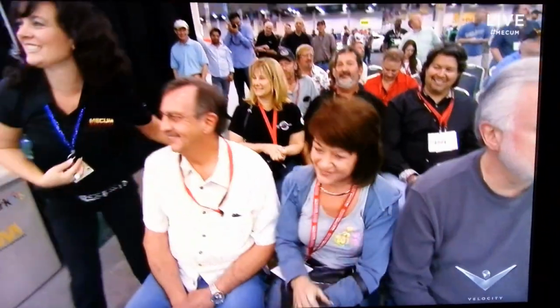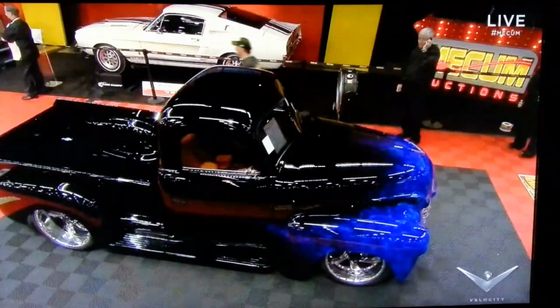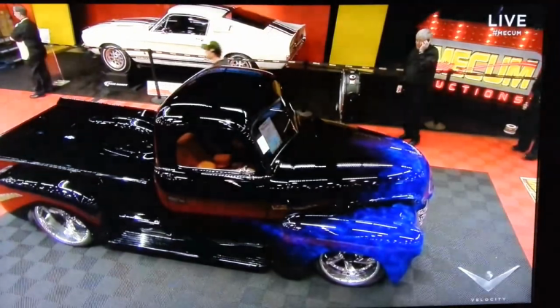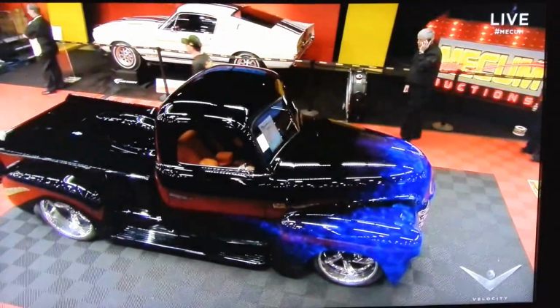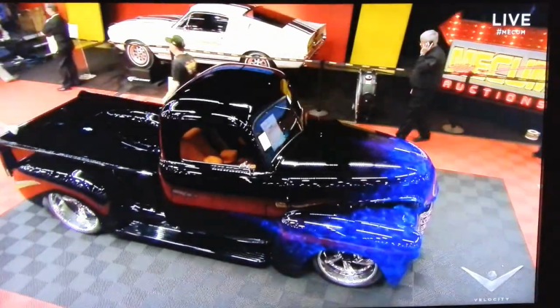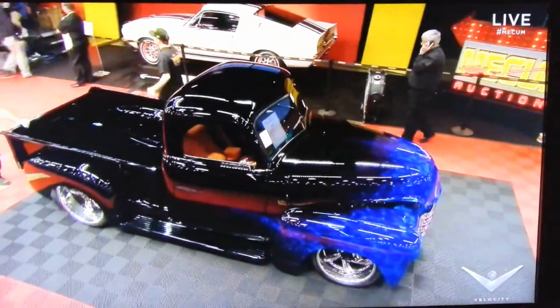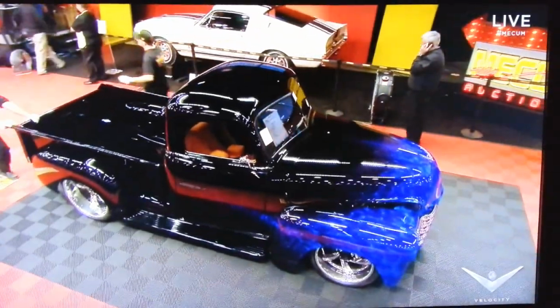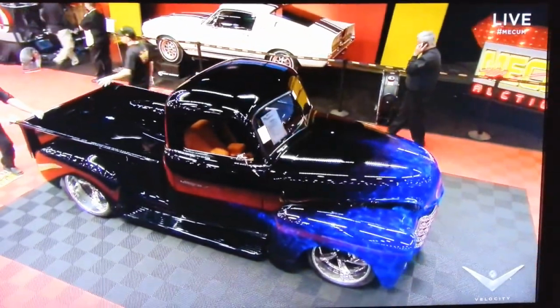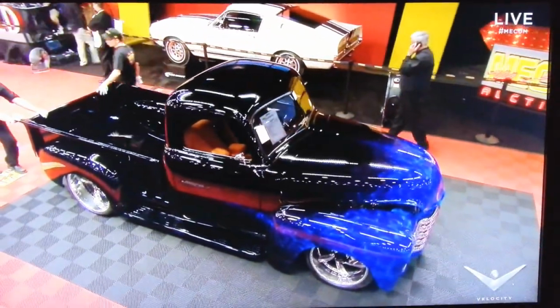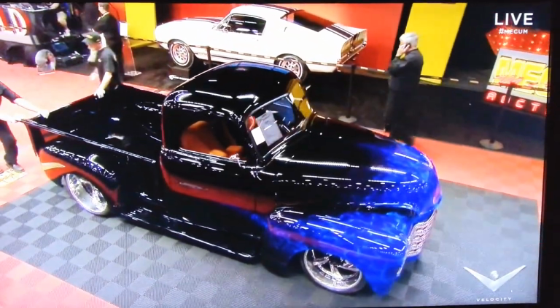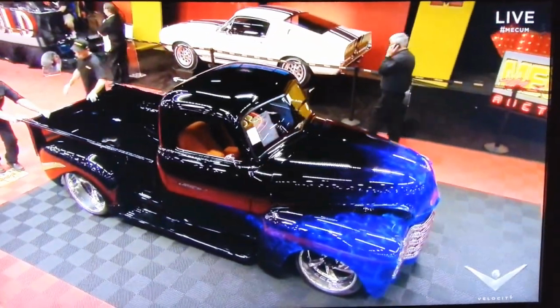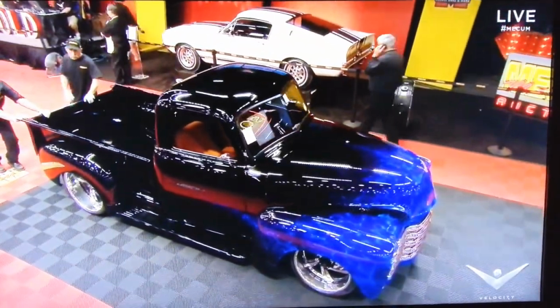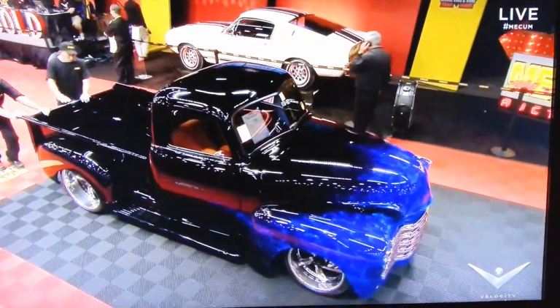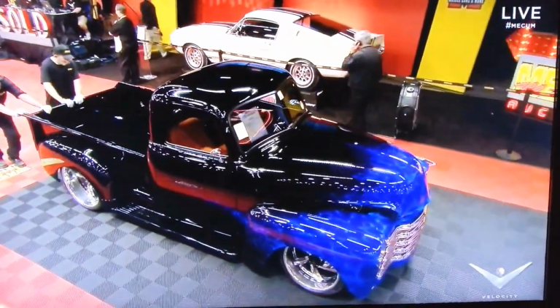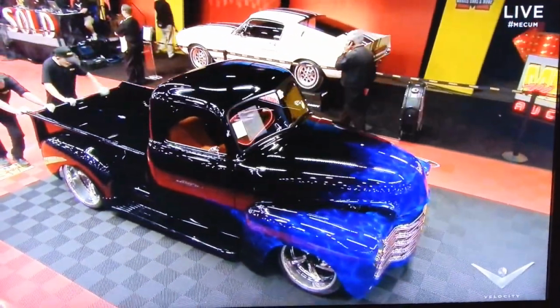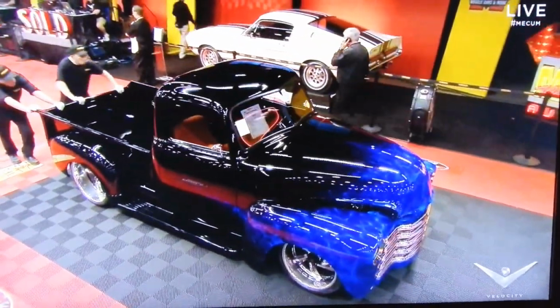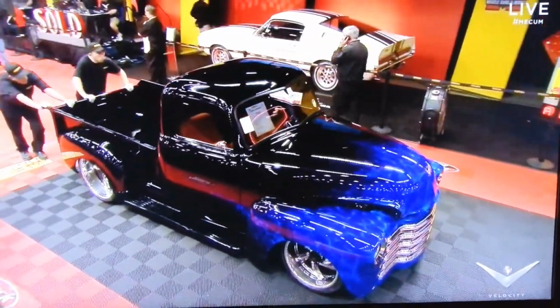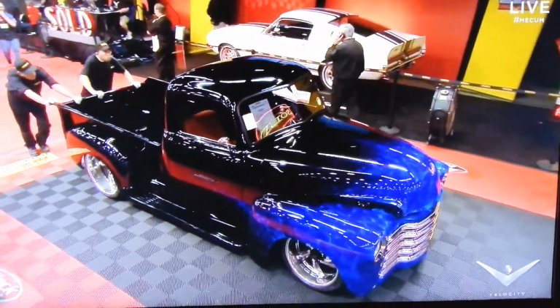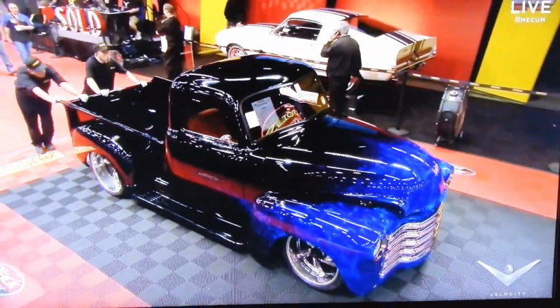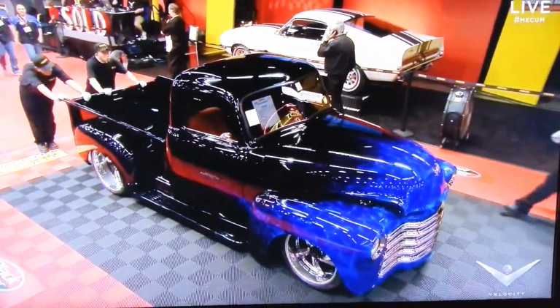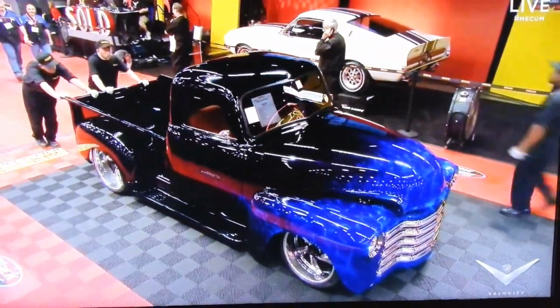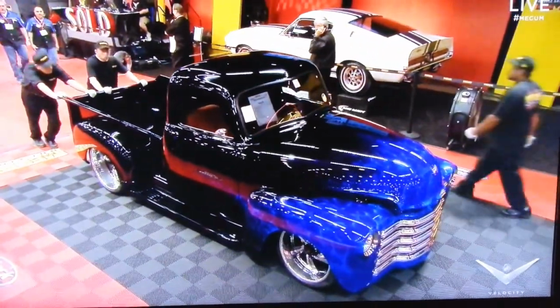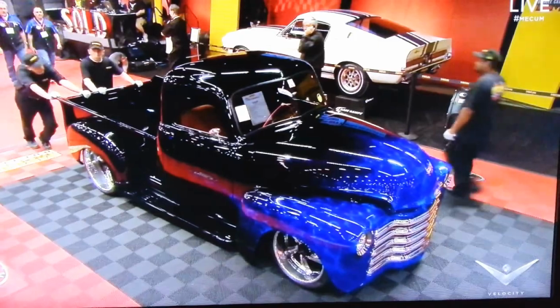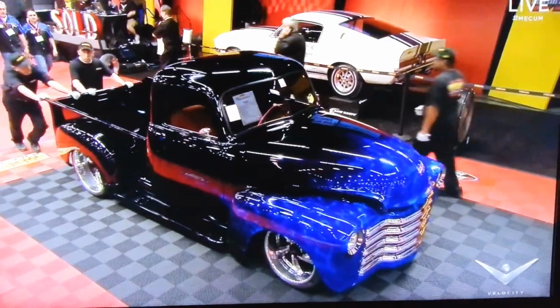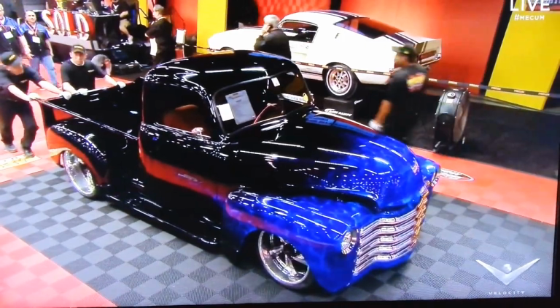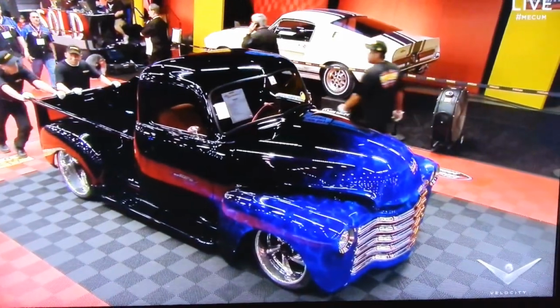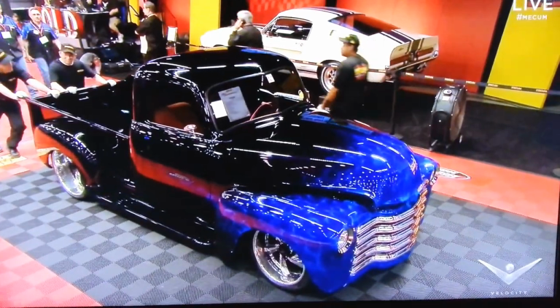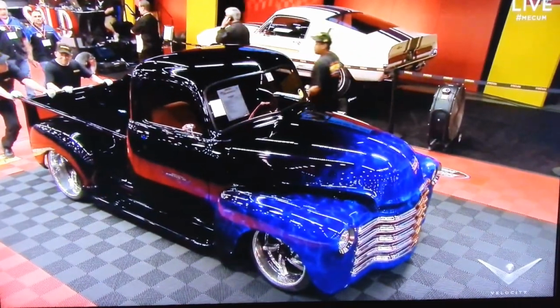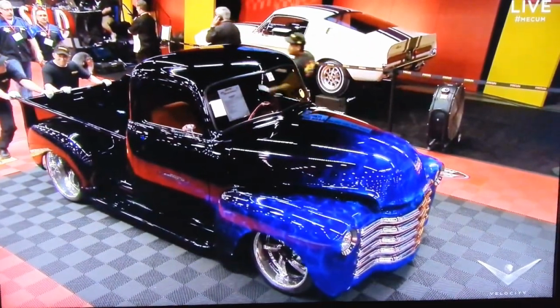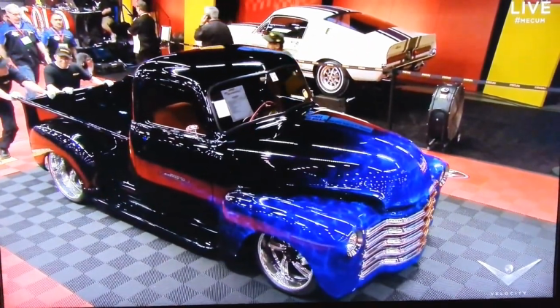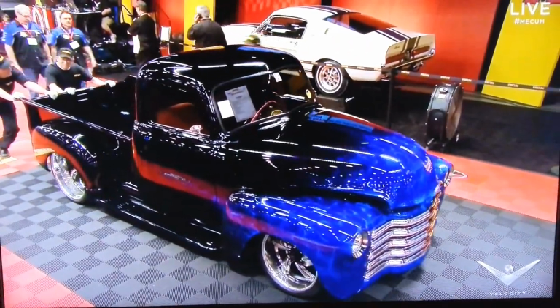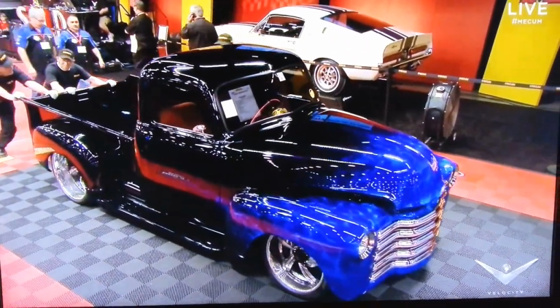Wow. In the house, in Houston. Man, we didn't even touch the interior of that truck. I know, and I was just going to say — check out the contrast of that awesome tan interior.